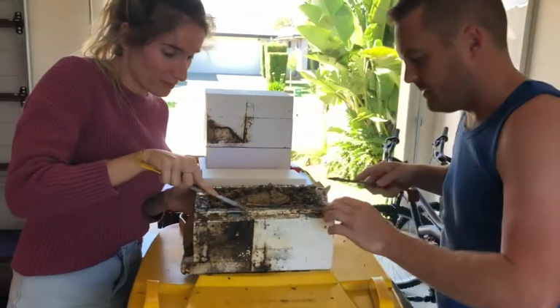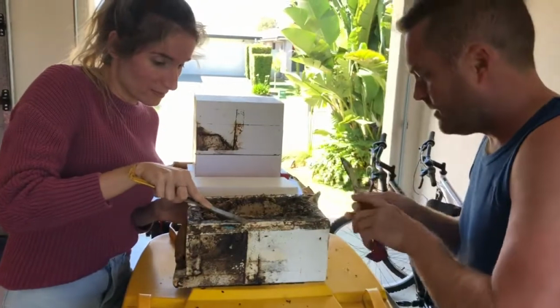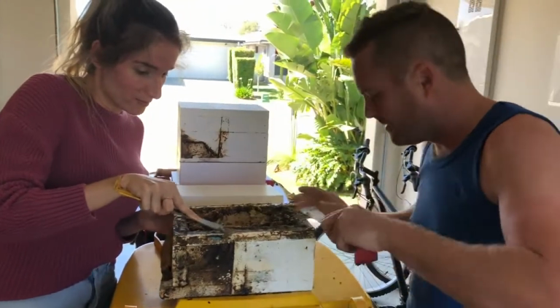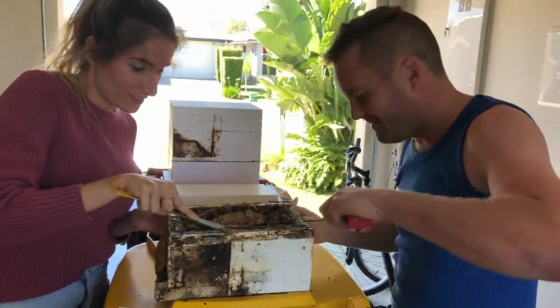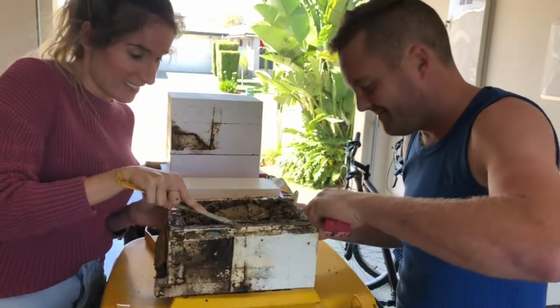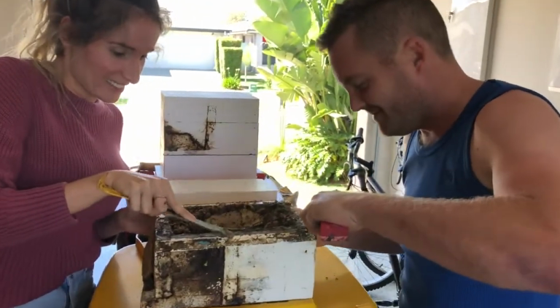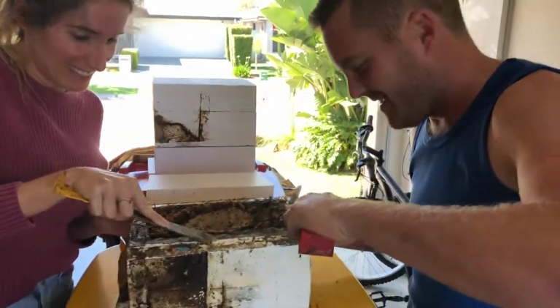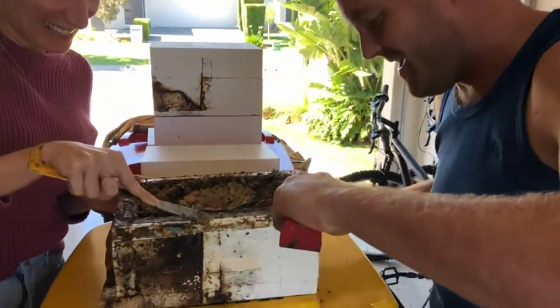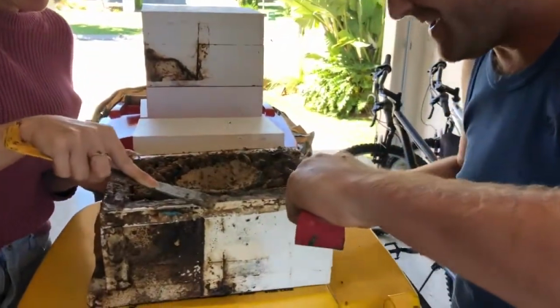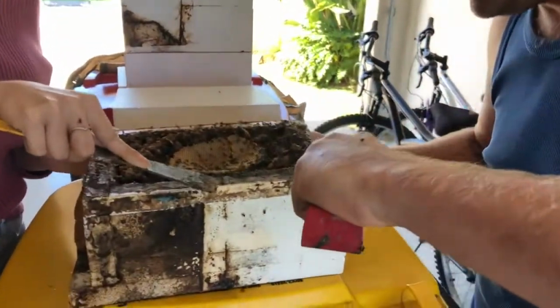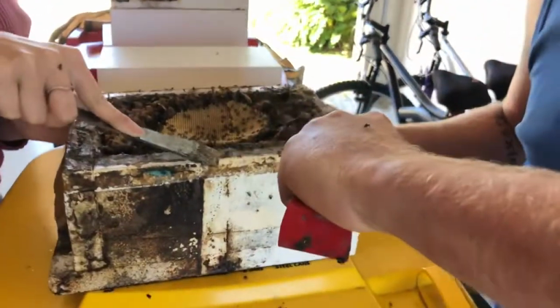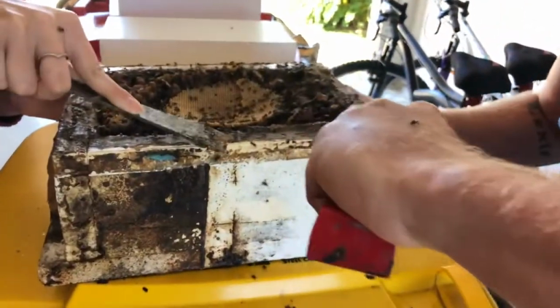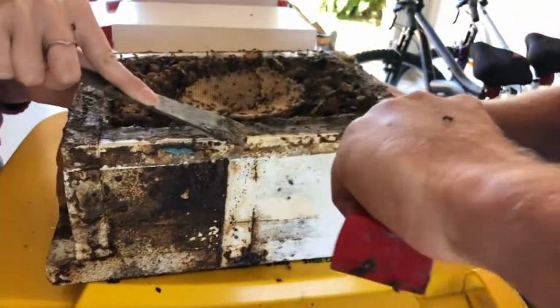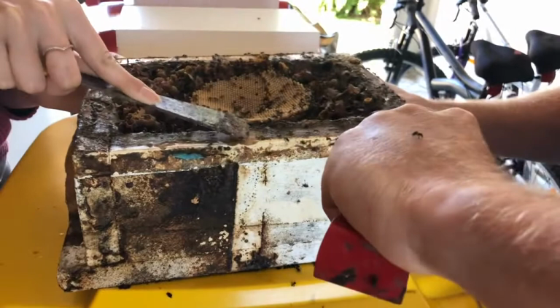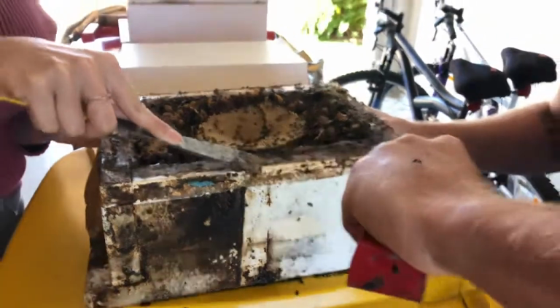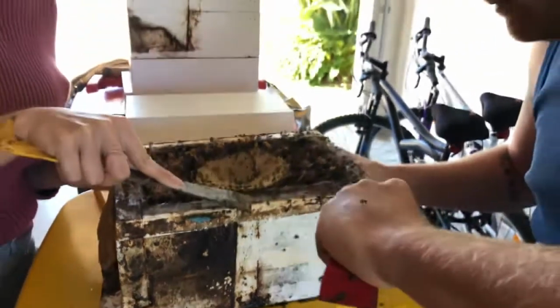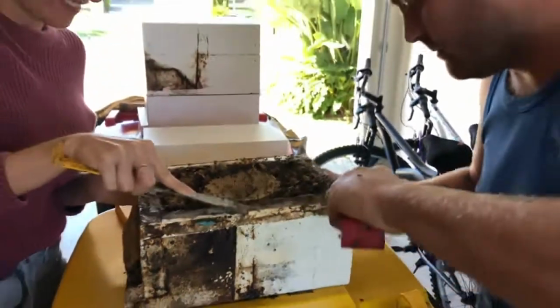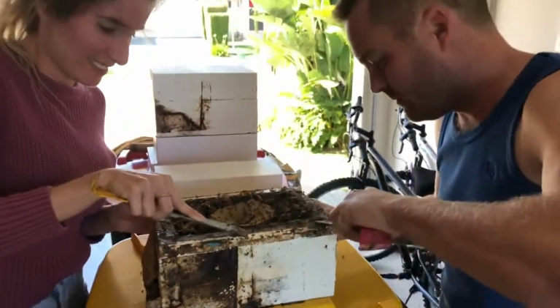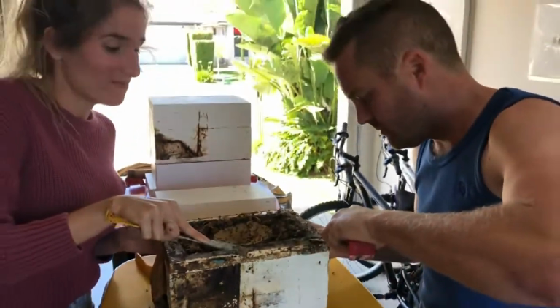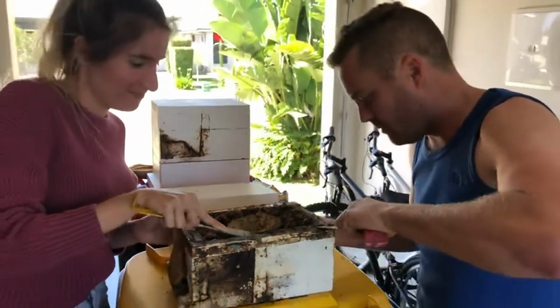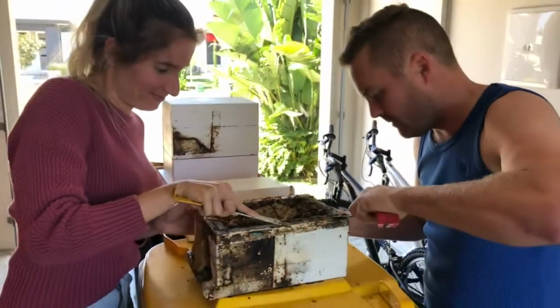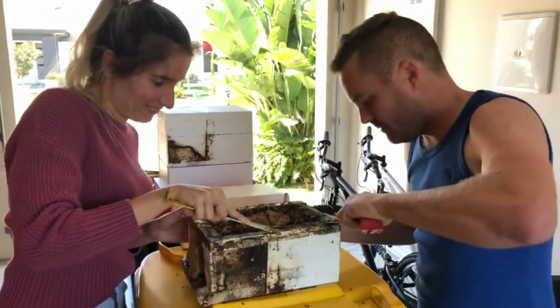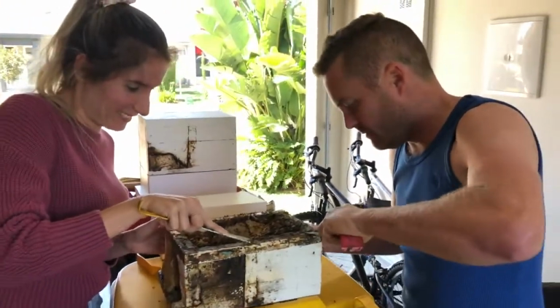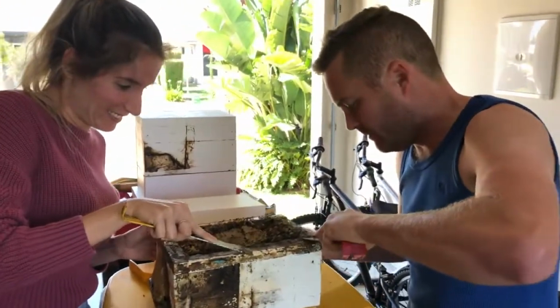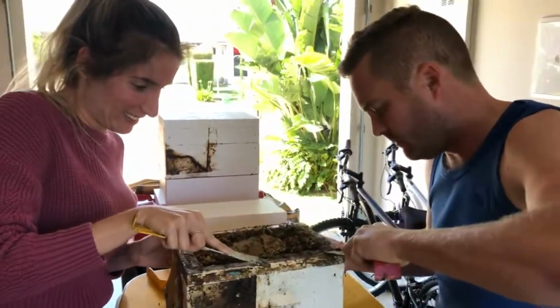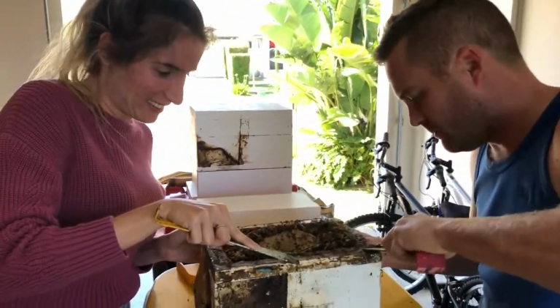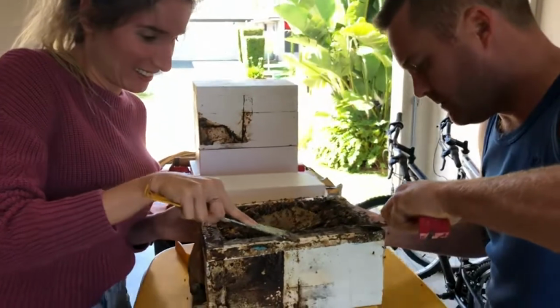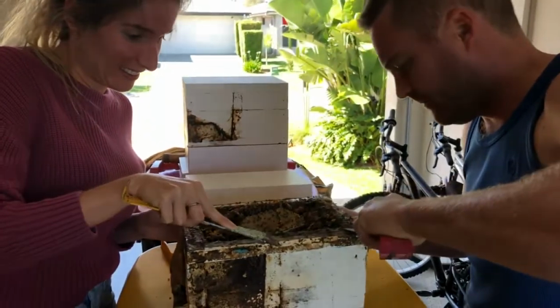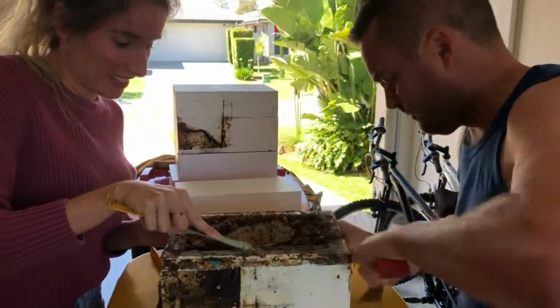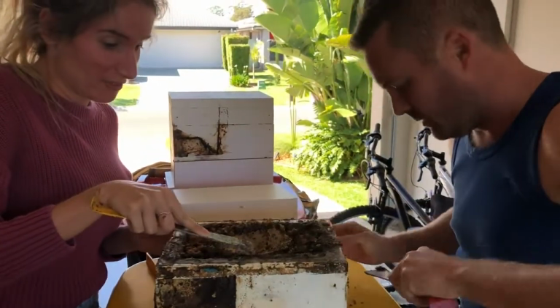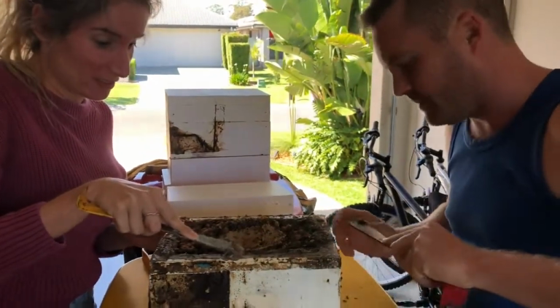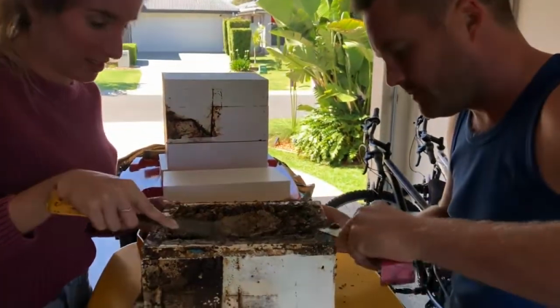Nice experience for a young married couple to go through — a nice project for them. They're really interested in the bees and love their bees. Emma's had these bees in her nan's family for years and years and years.